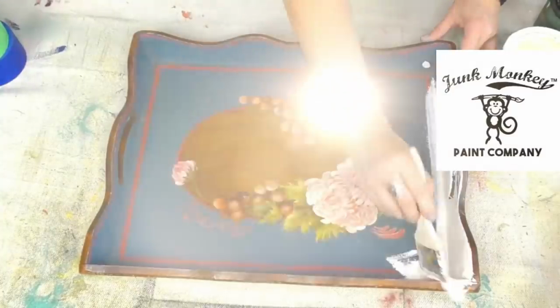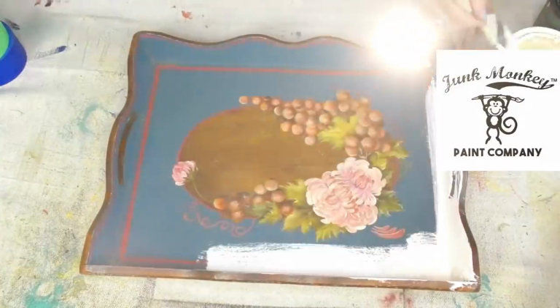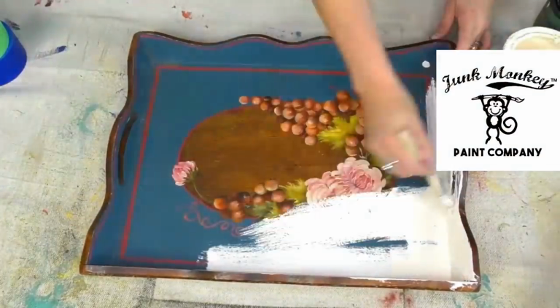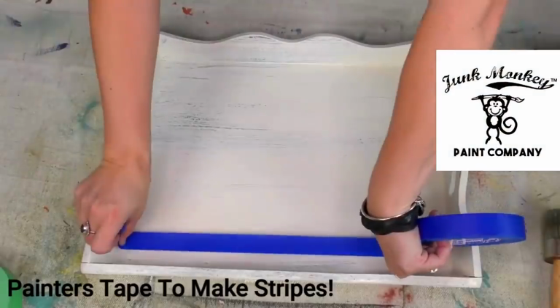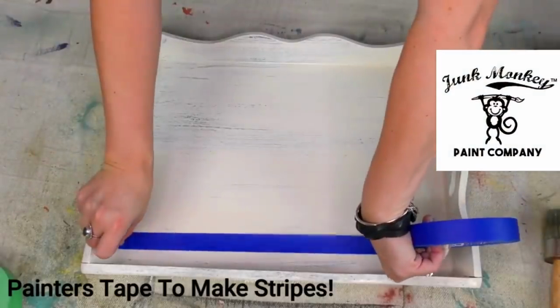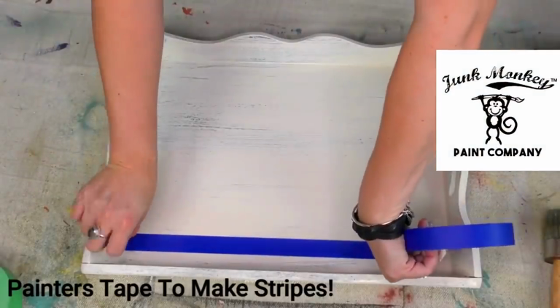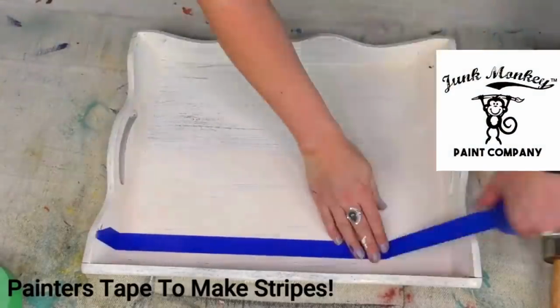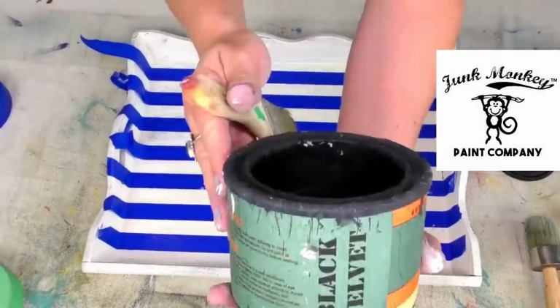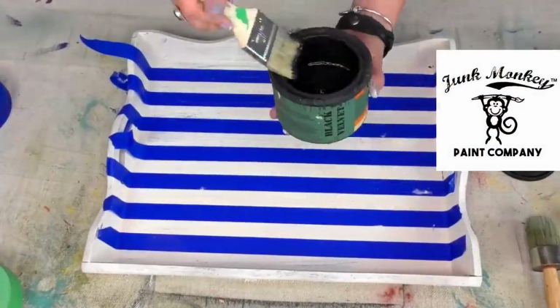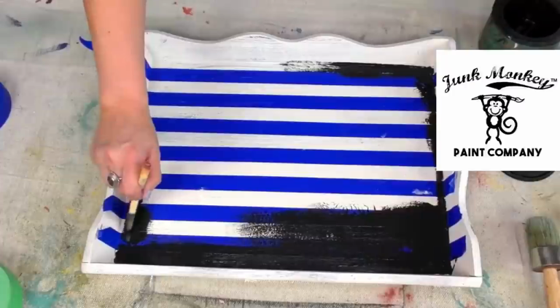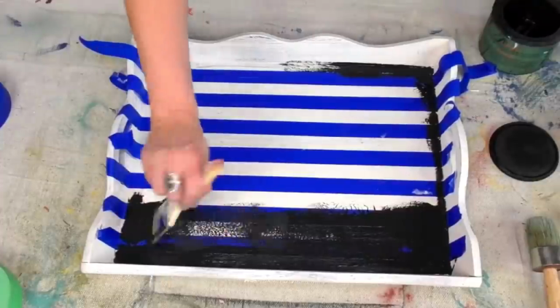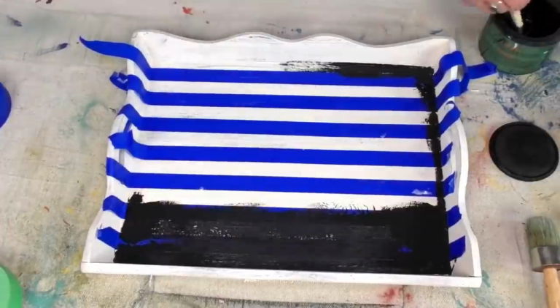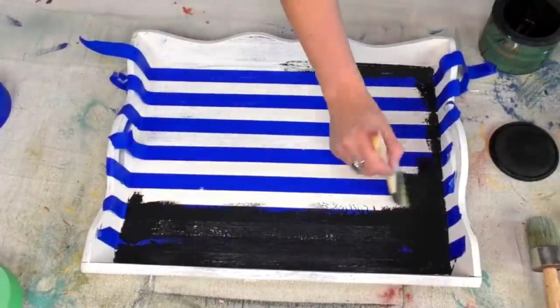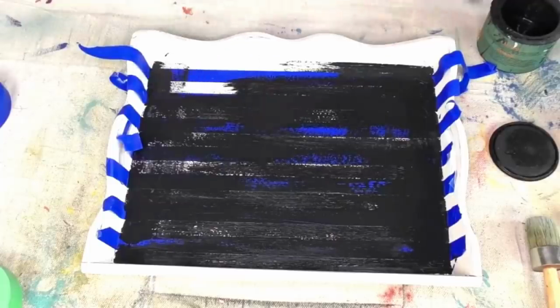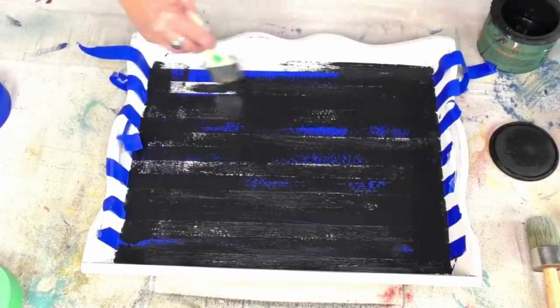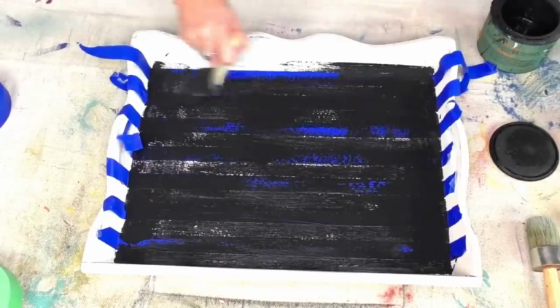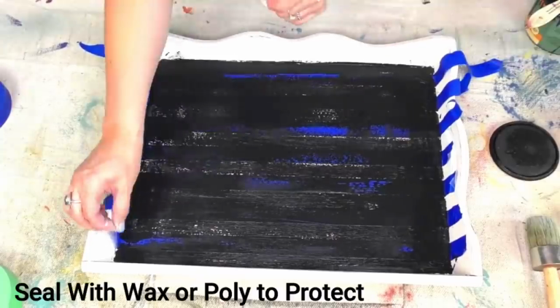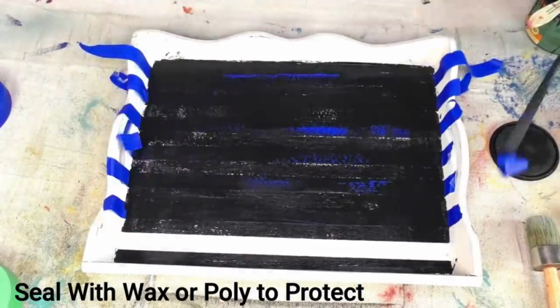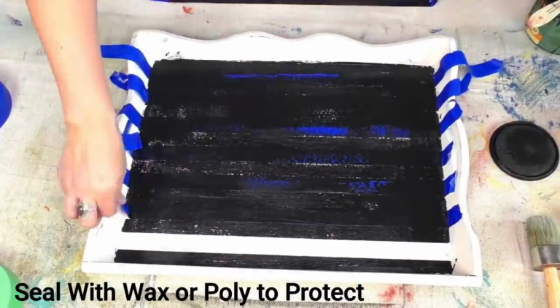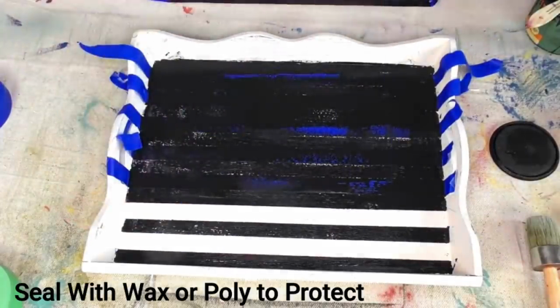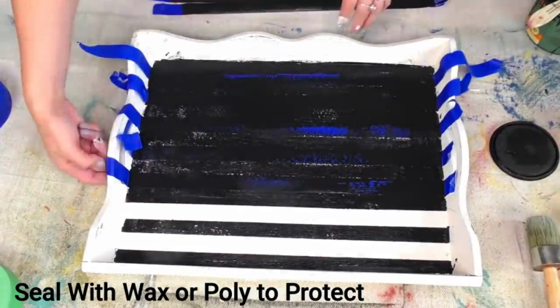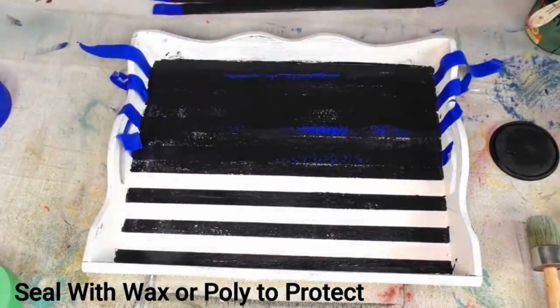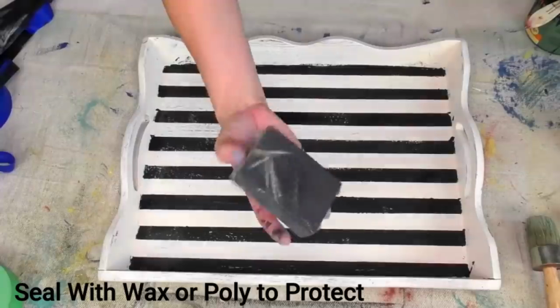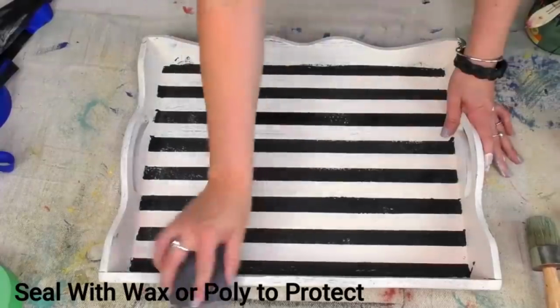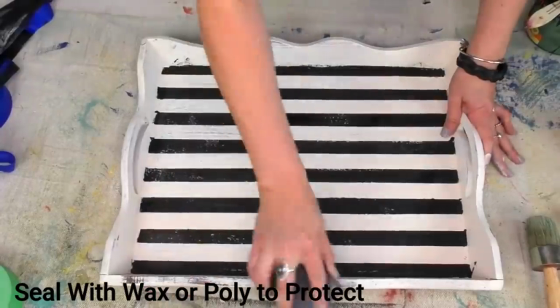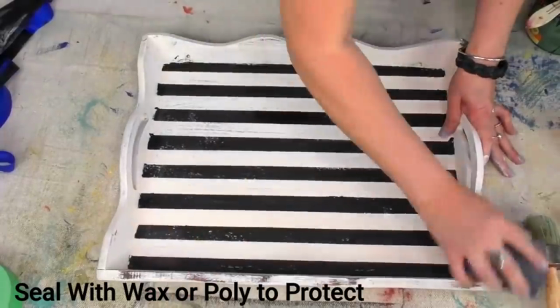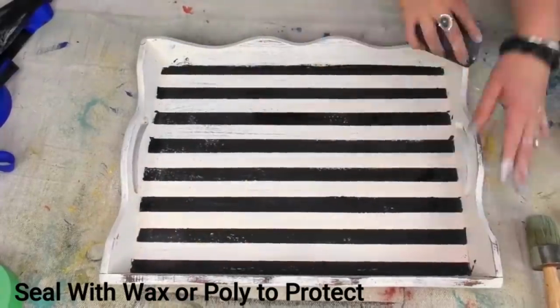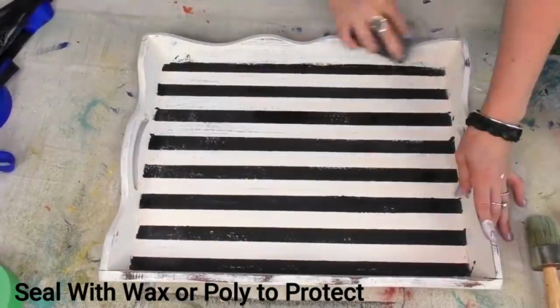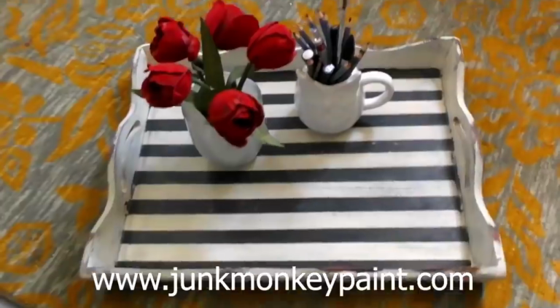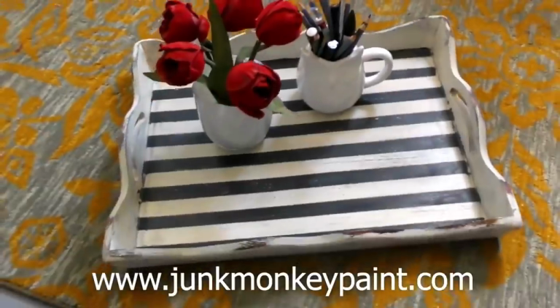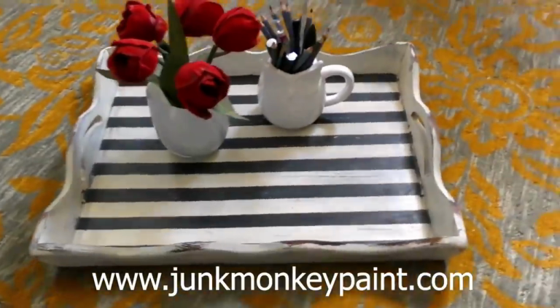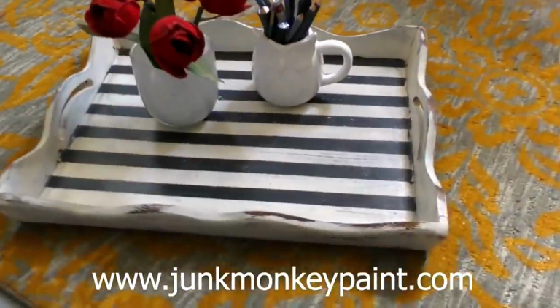Friends, this channel is powered by Junk Monkey Paint, which is our very own brand of paint that we — me and Matt — created together to flip our thrift store finds for resale. Great for all kinds of projects that just need some extra love. Grab a brush, go bananas.